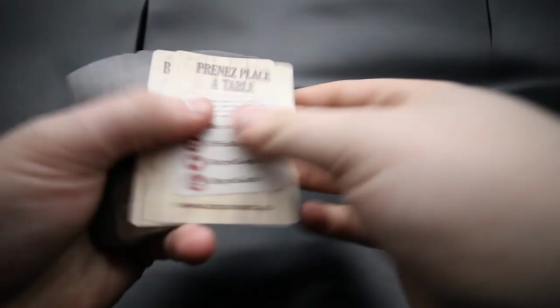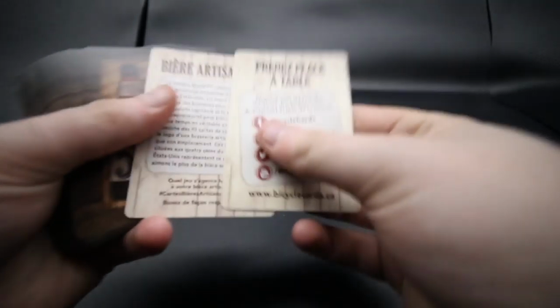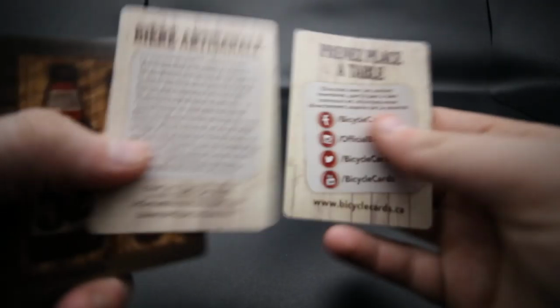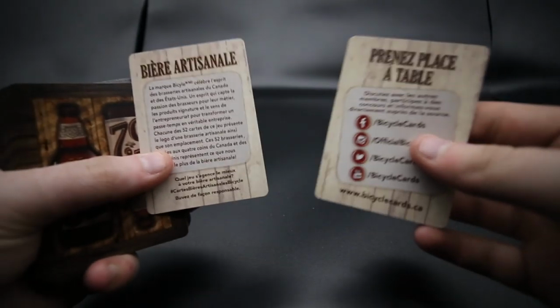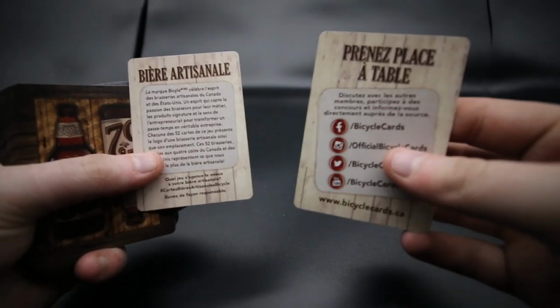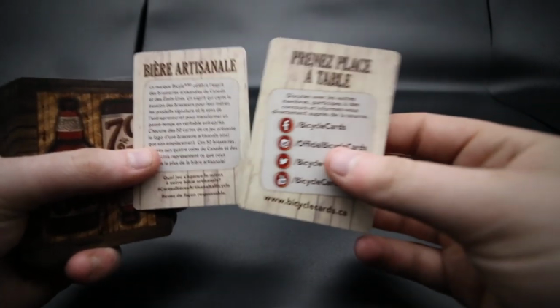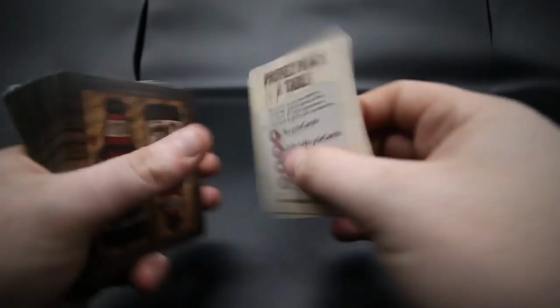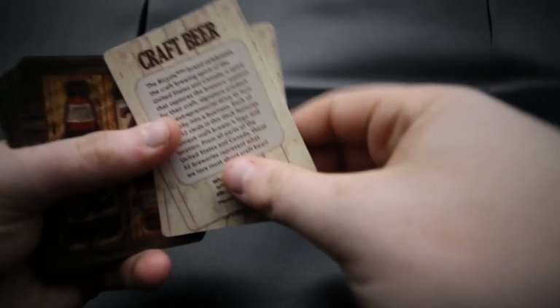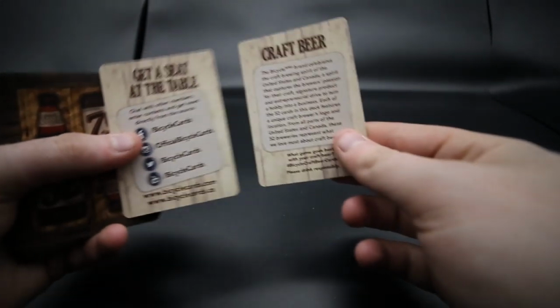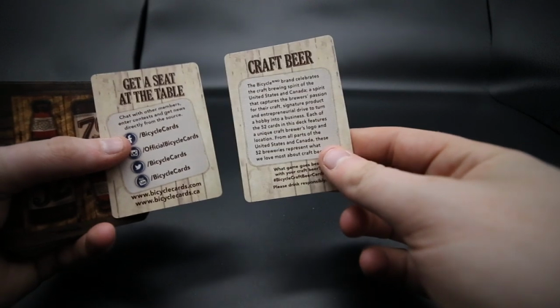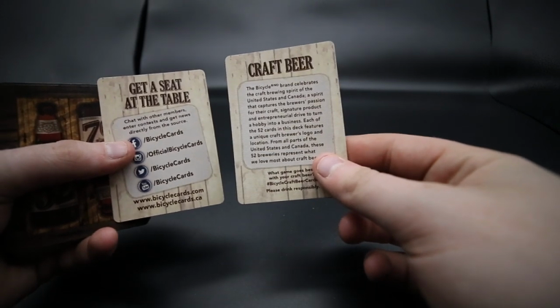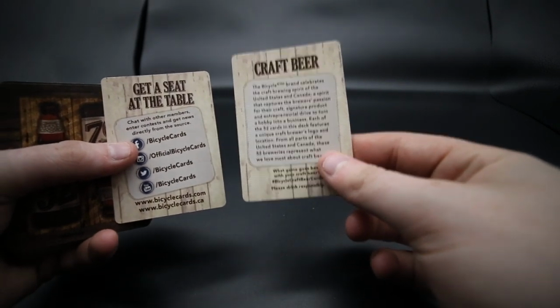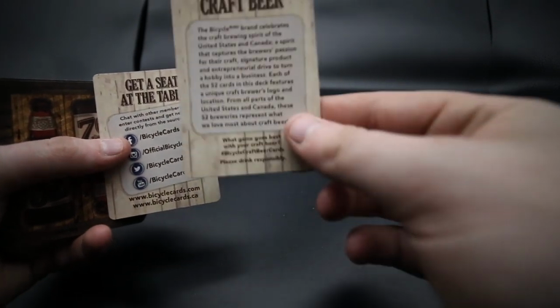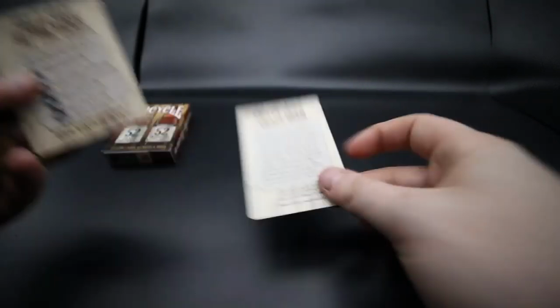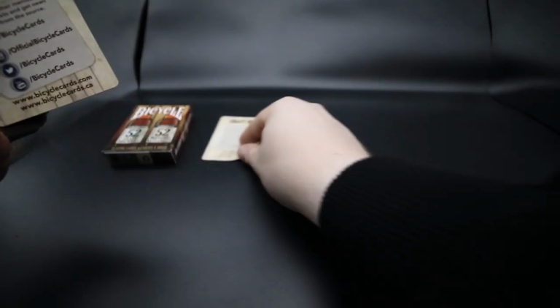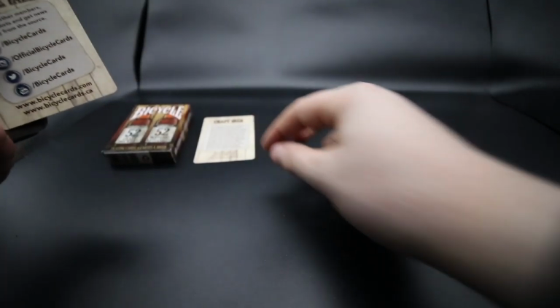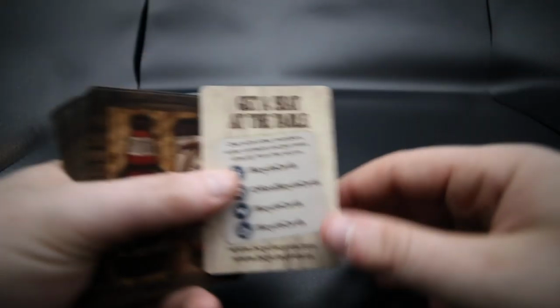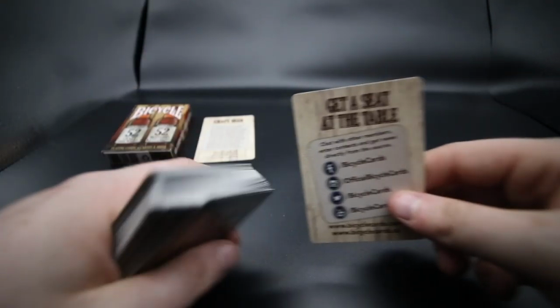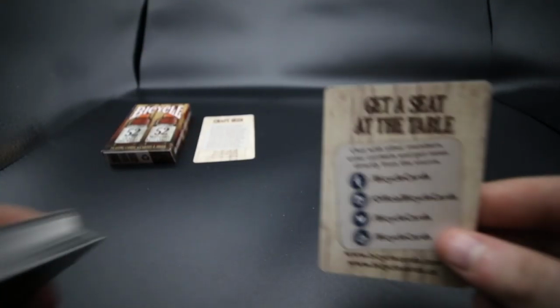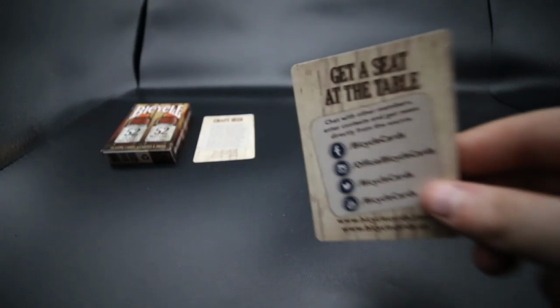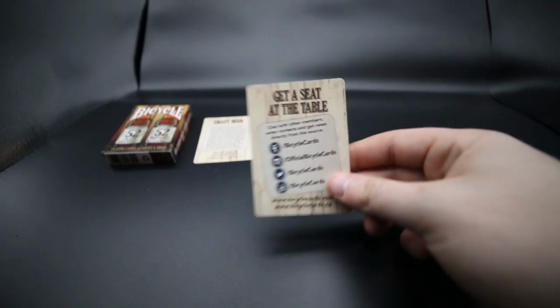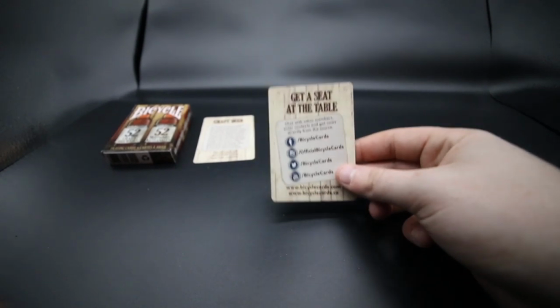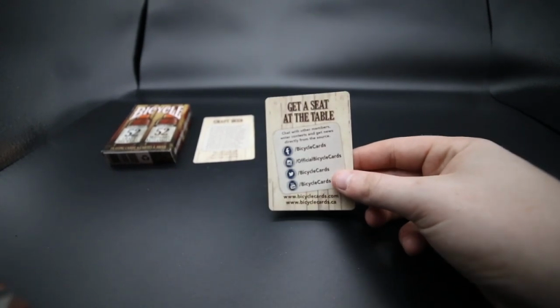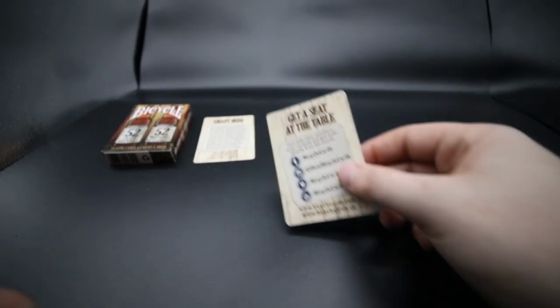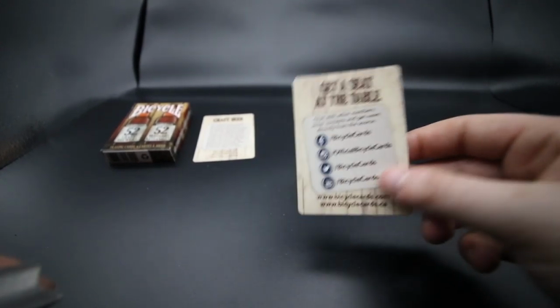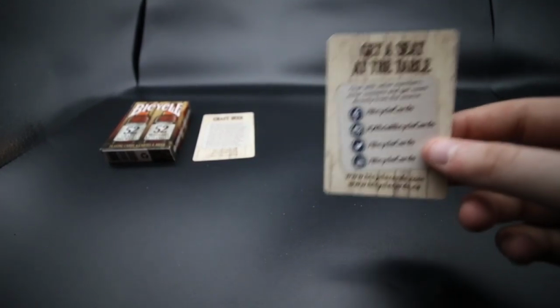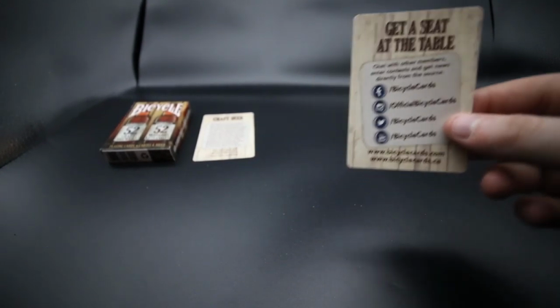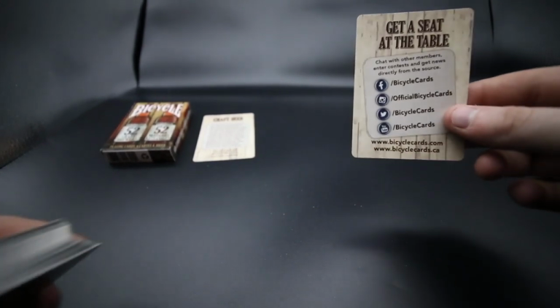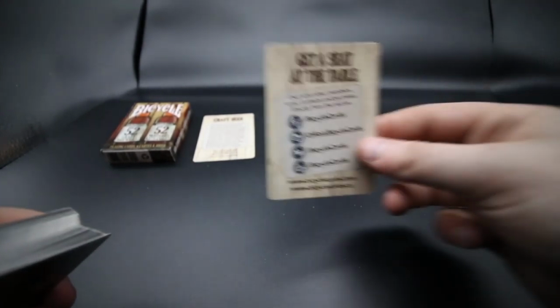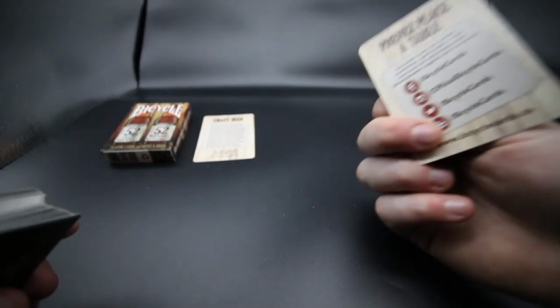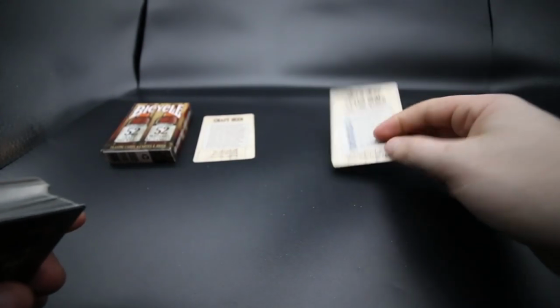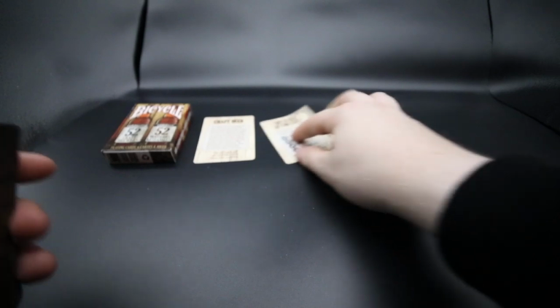You receive two extra cards on the wooden effect, same as before. You get one that says 'Craft Beer' with some information about the actual deck. Then you also receive a 'Please Drink Responsibly' card, which is also their social media card for 'Get a Seat at the Table.'